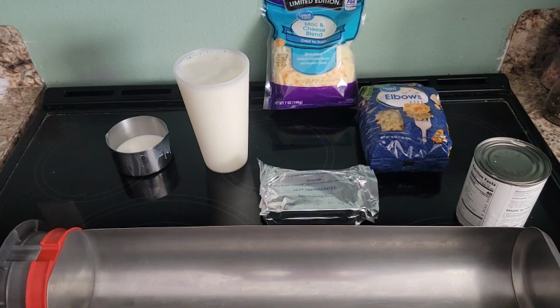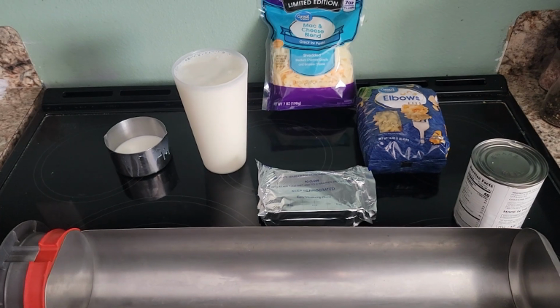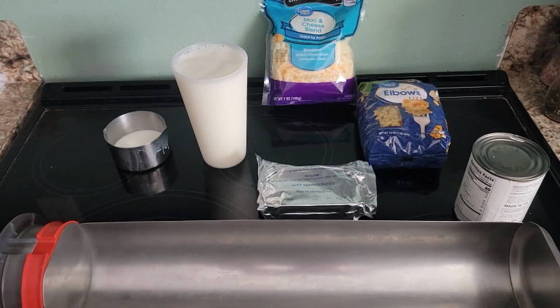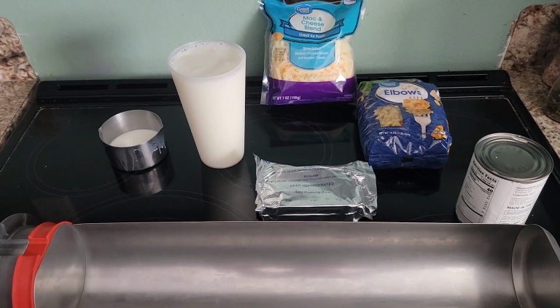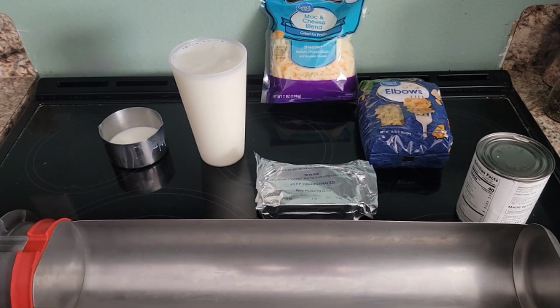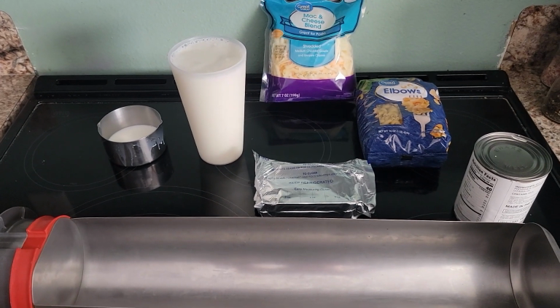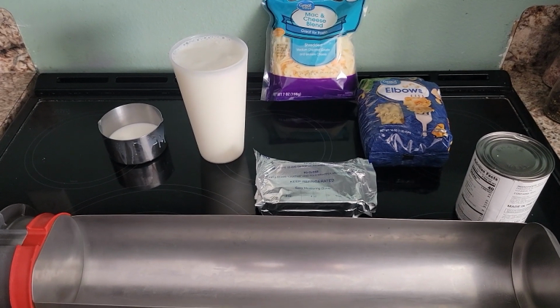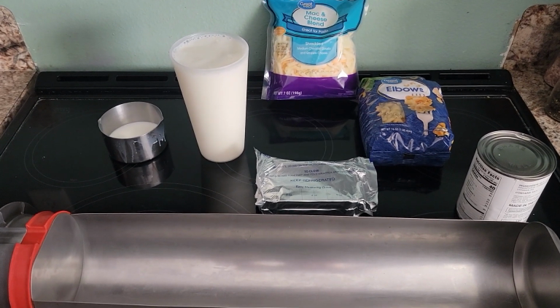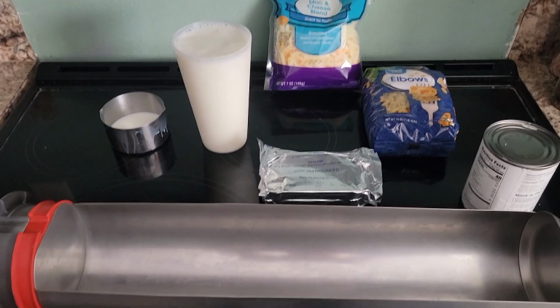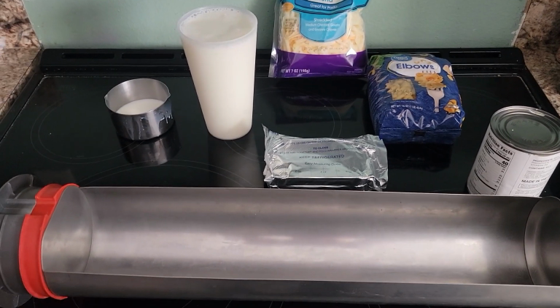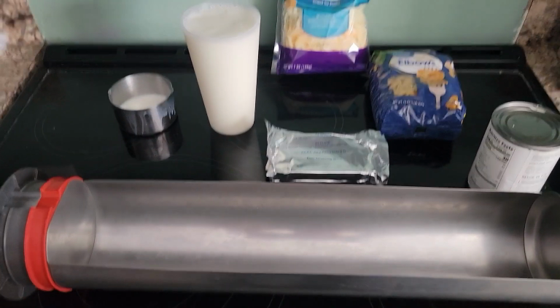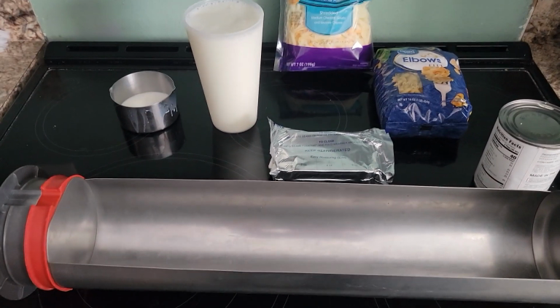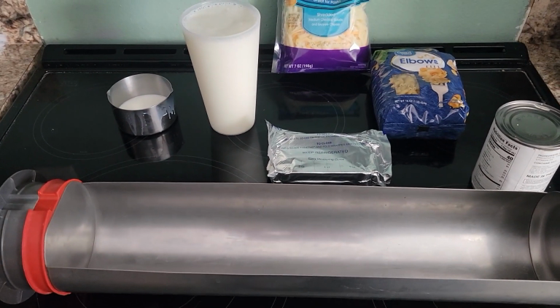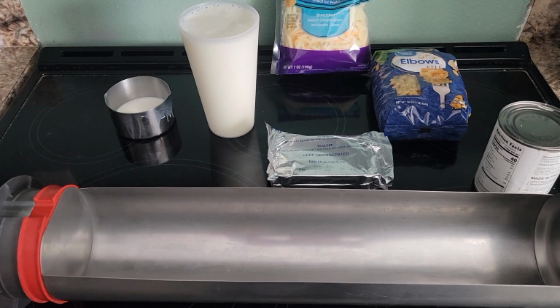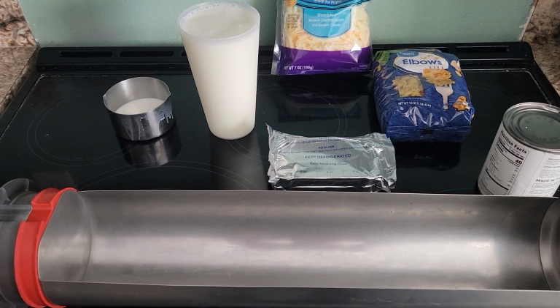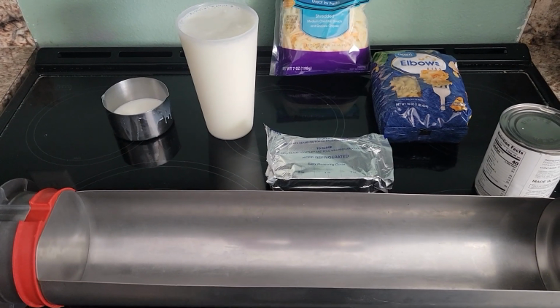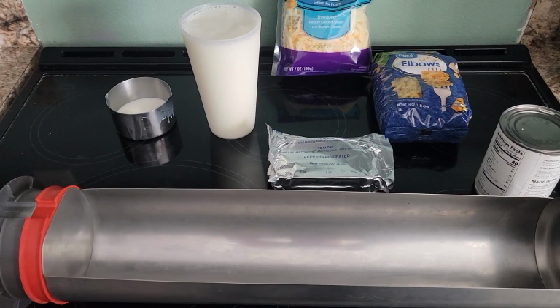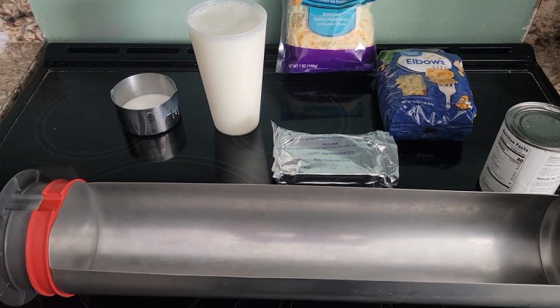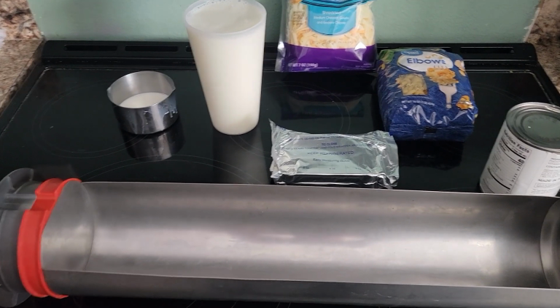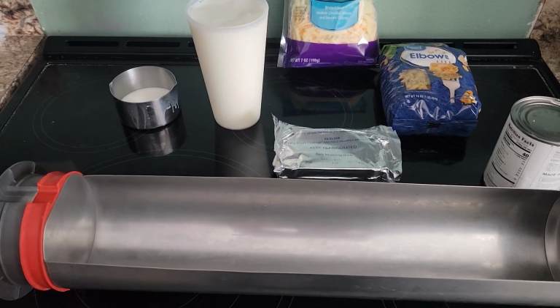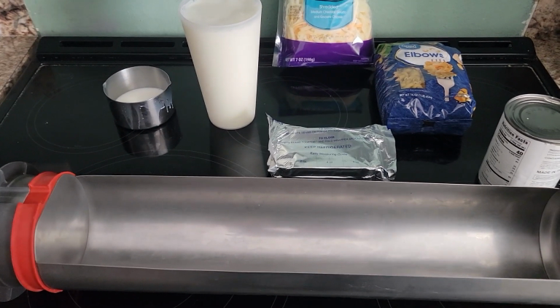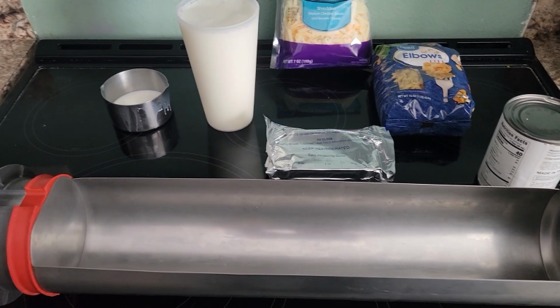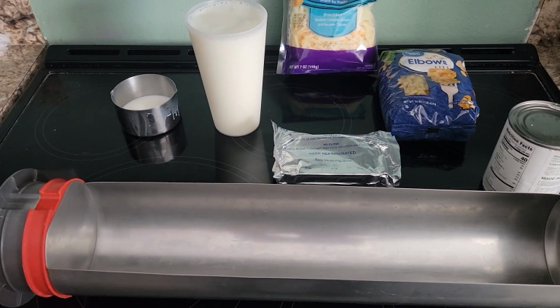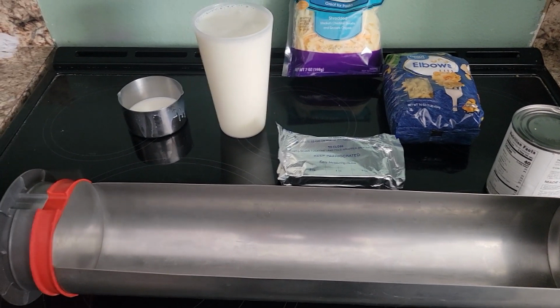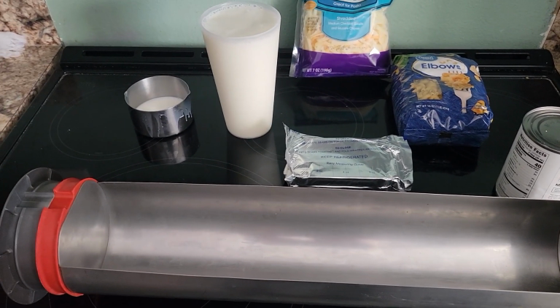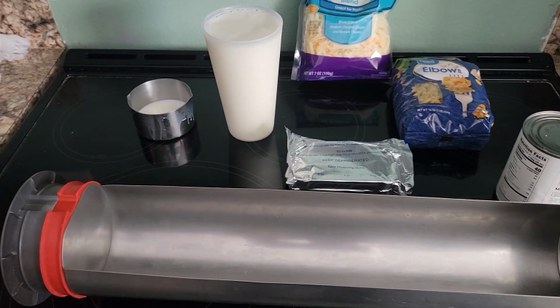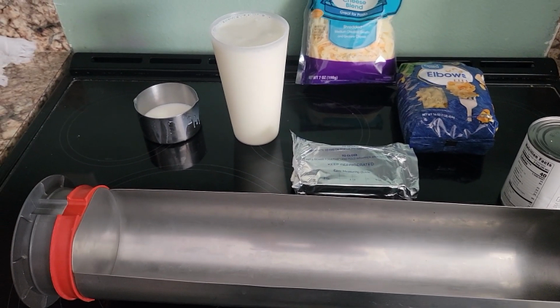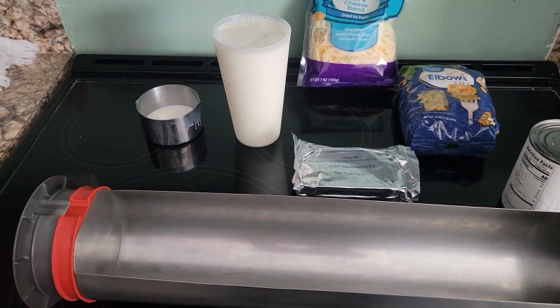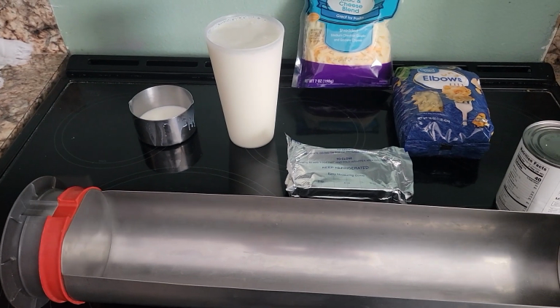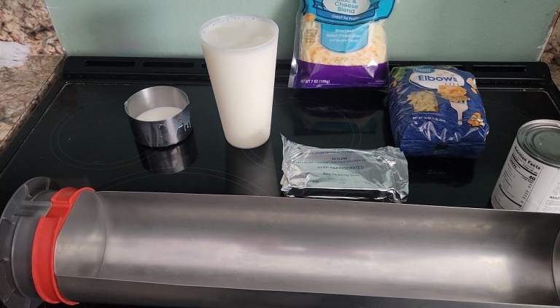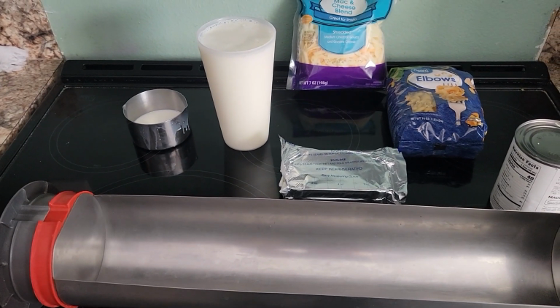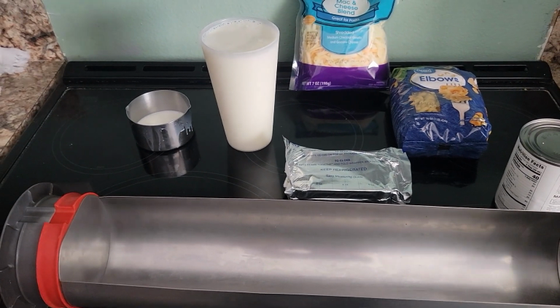Good morning friends. We're starting early today — it's about 9:30 in the morning, but I want to make sure that I have enough daylight time to make this. This is either gonna be lunch or potentially dinner depending on how far we get along.